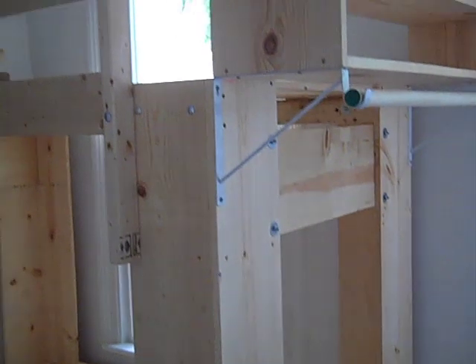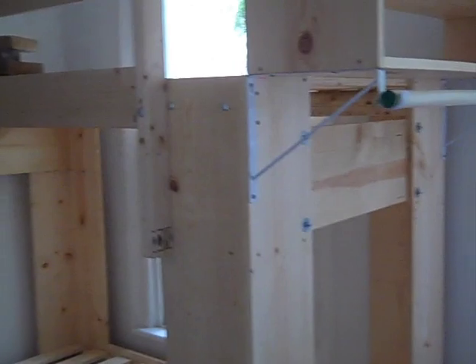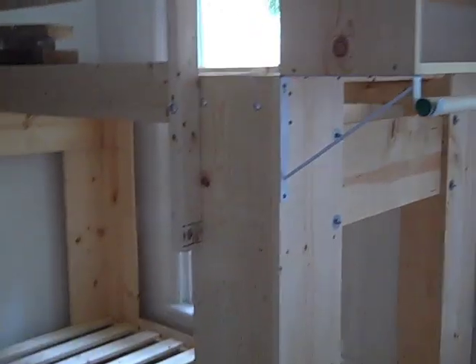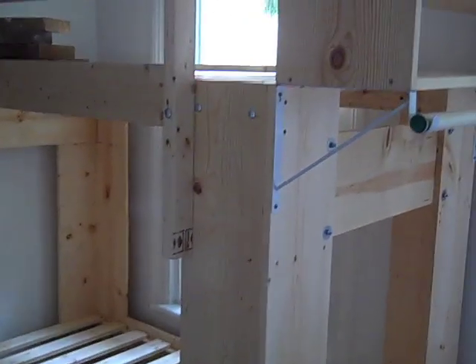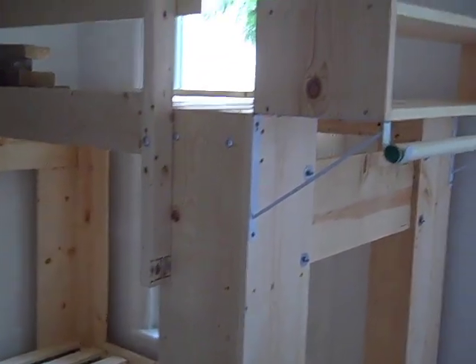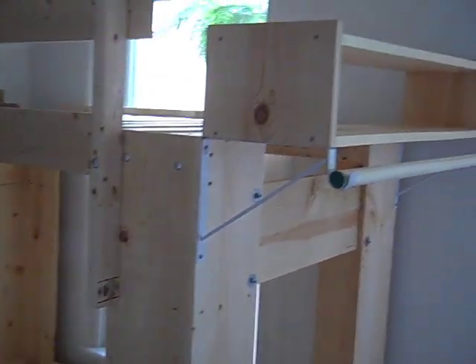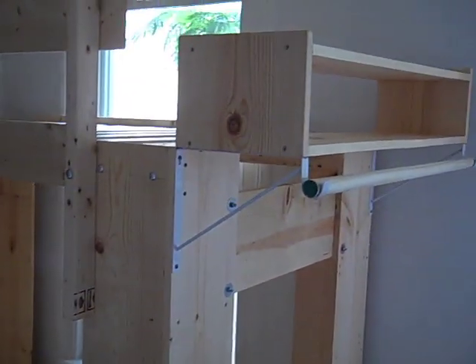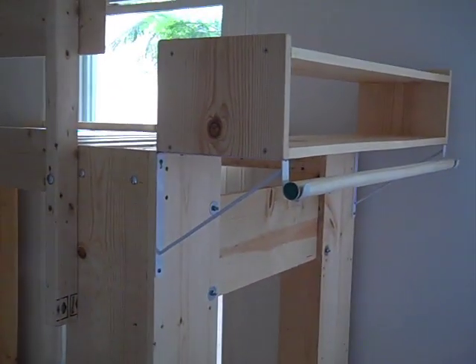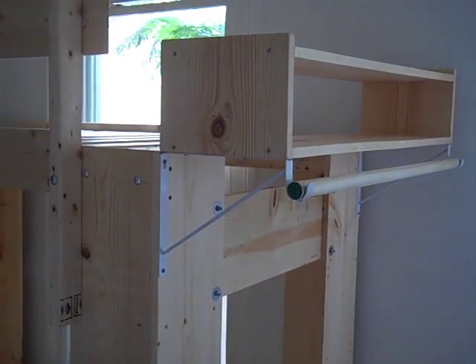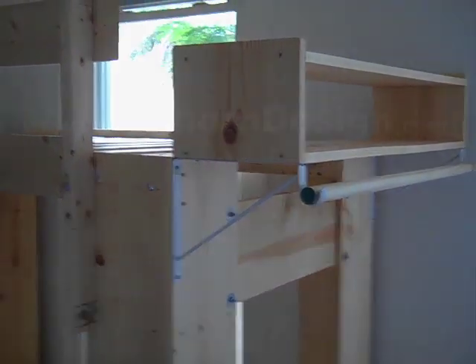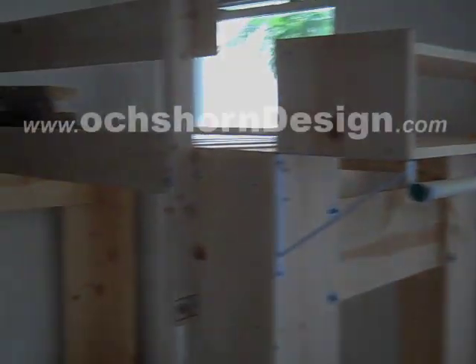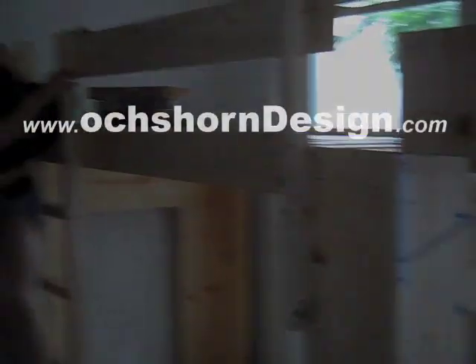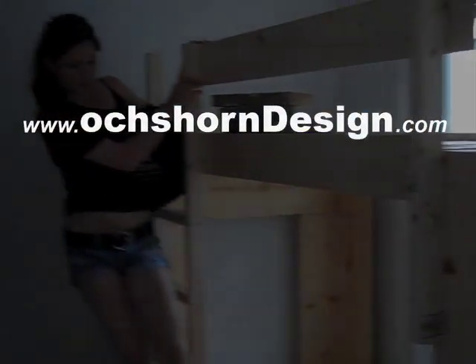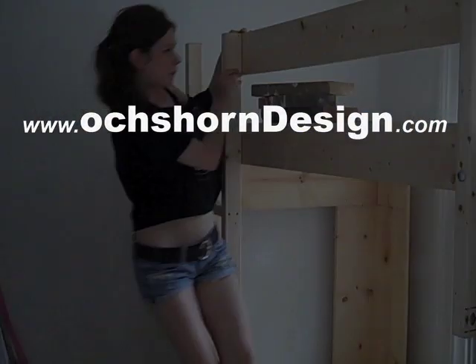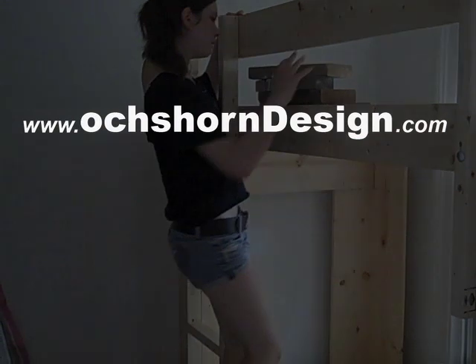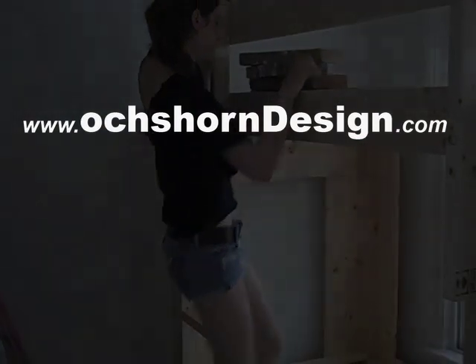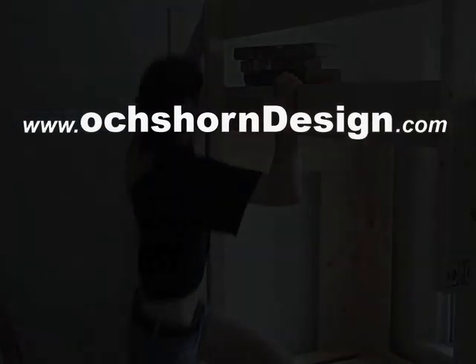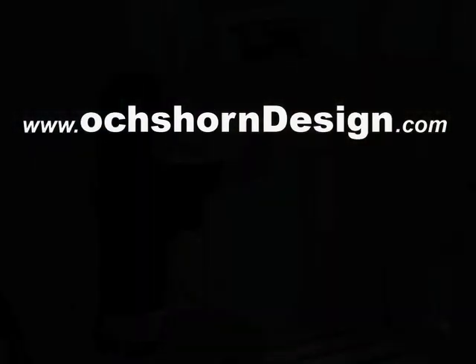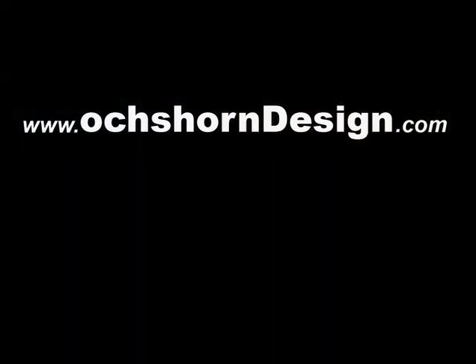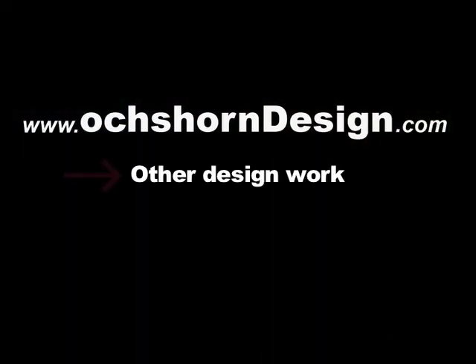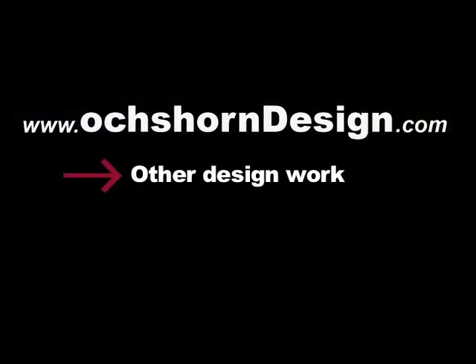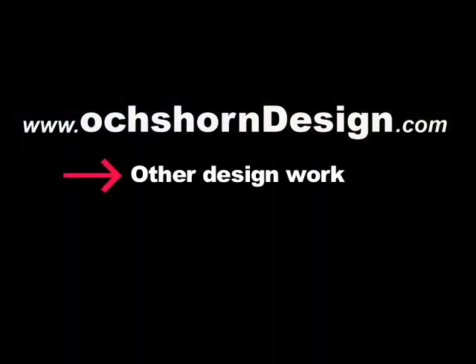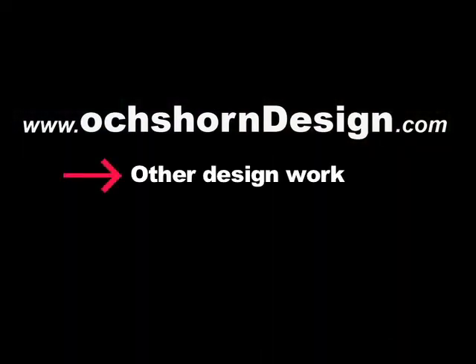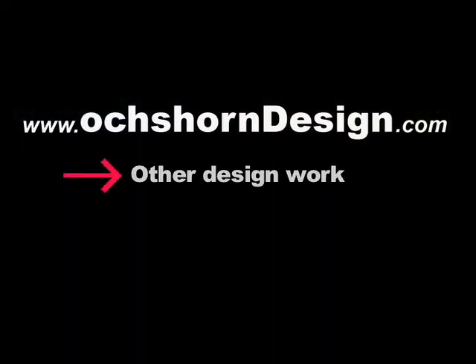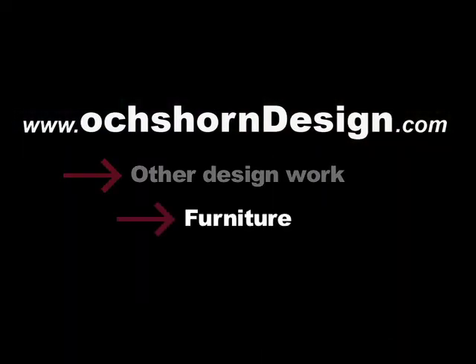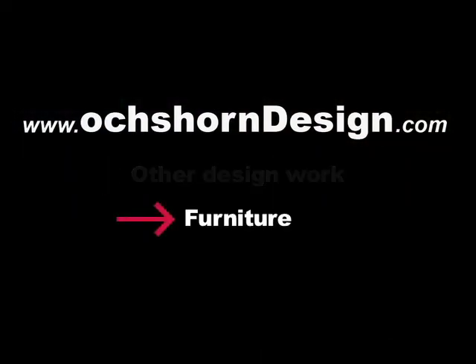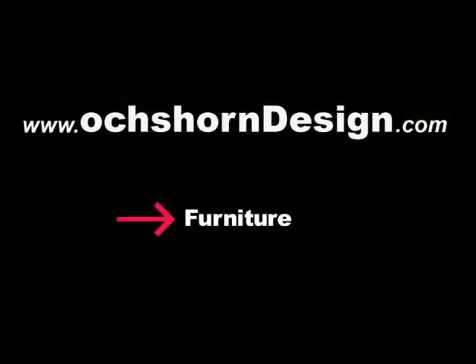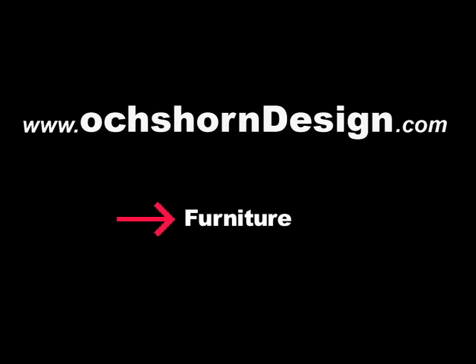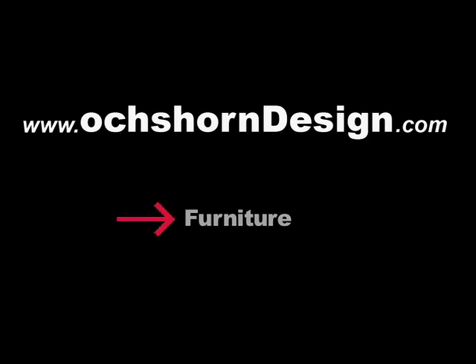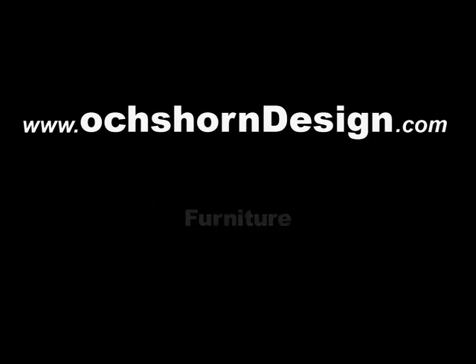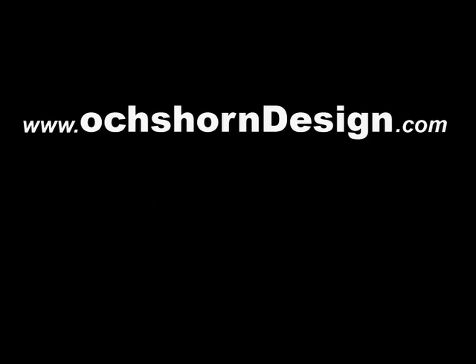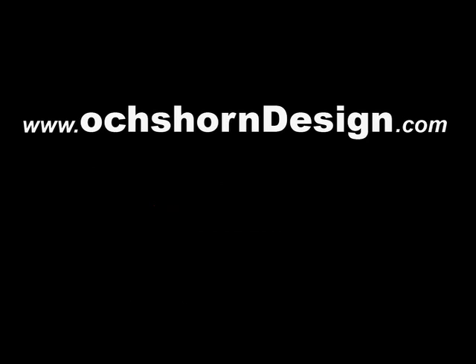Want some detailed instructions? Find my free manuals at OxhornDesign.com. Follow the links to other designed work and from there to furniture — at least that's the way it was set up when I made this video.